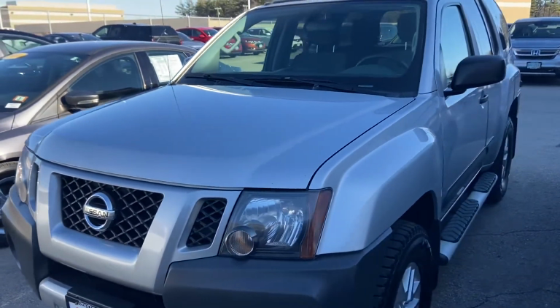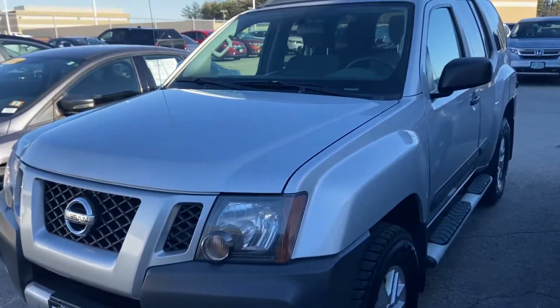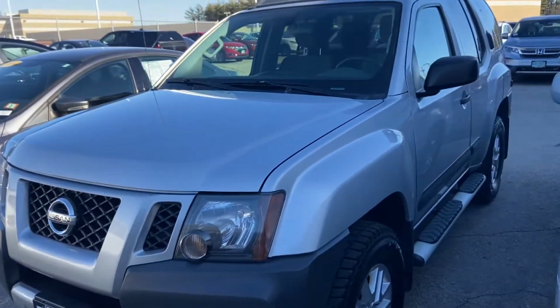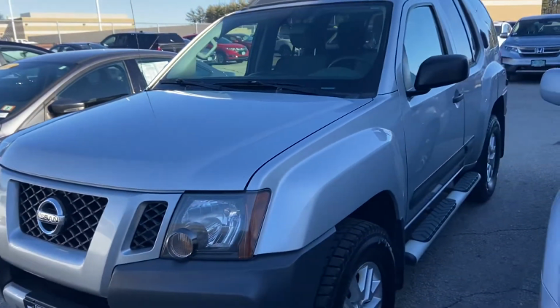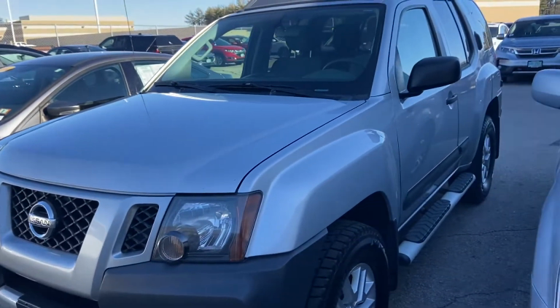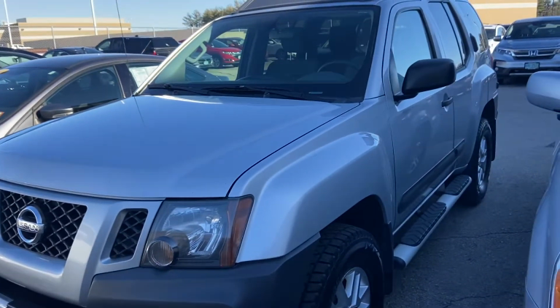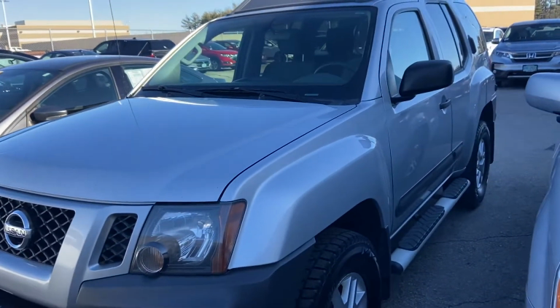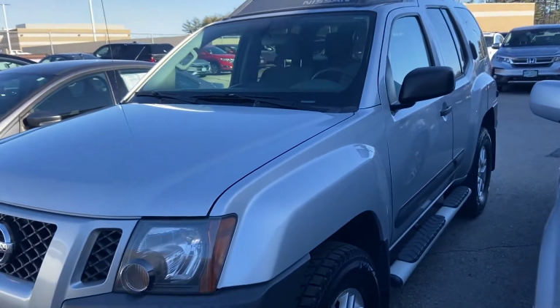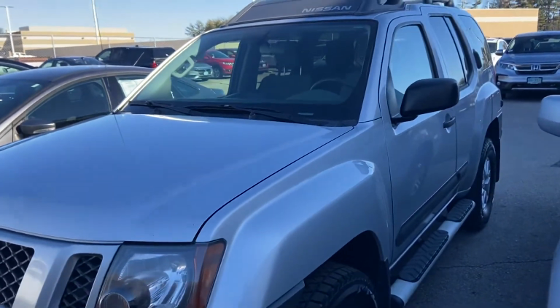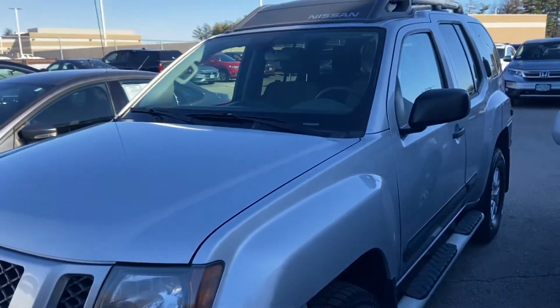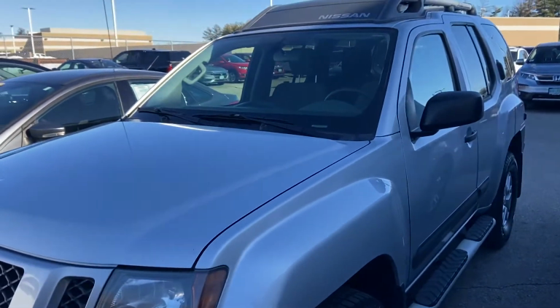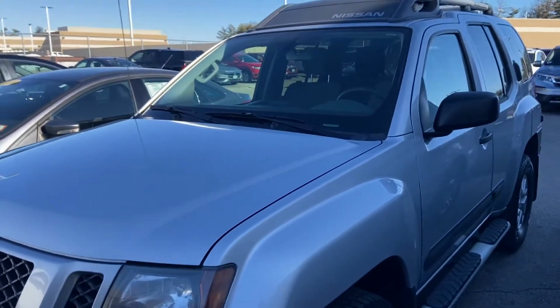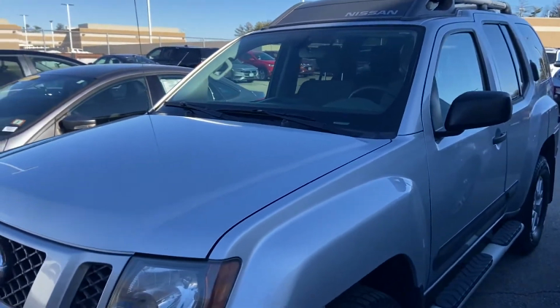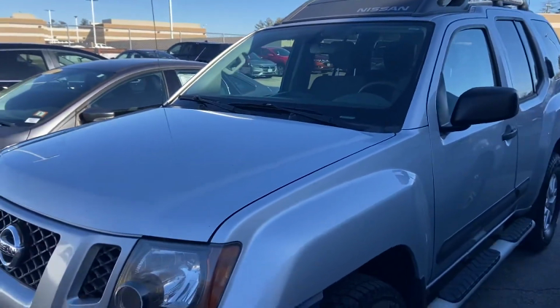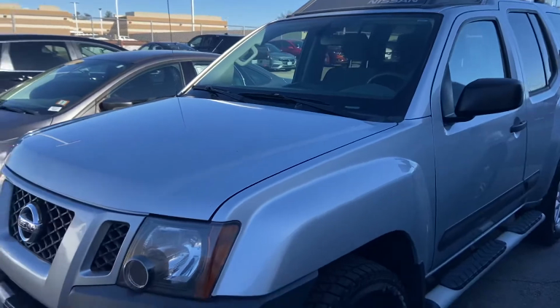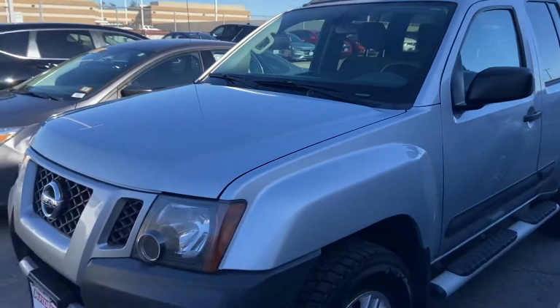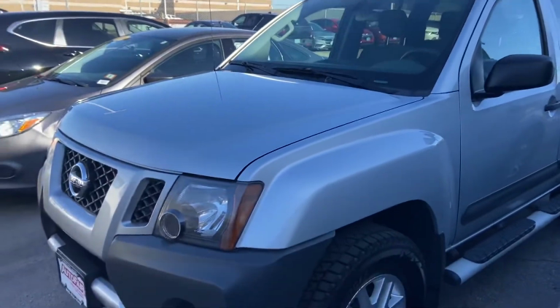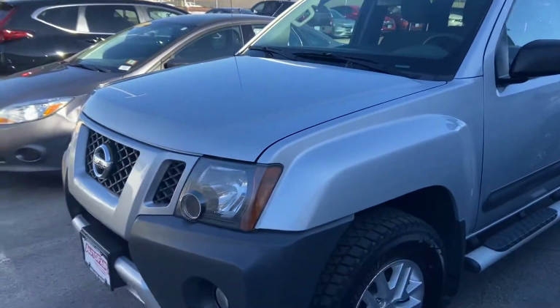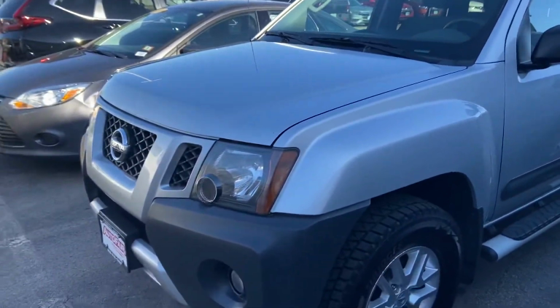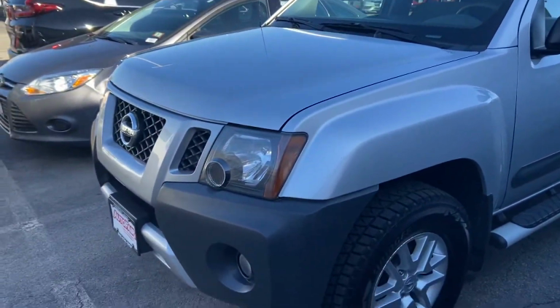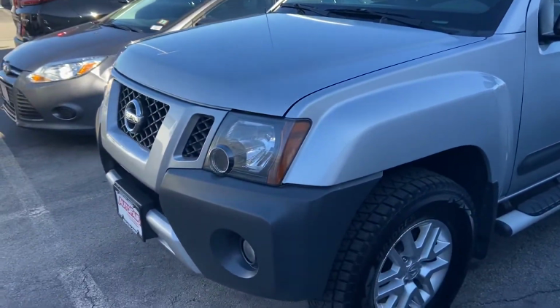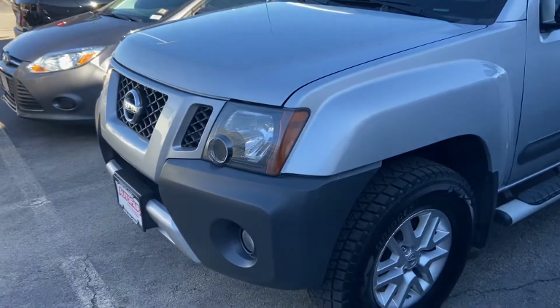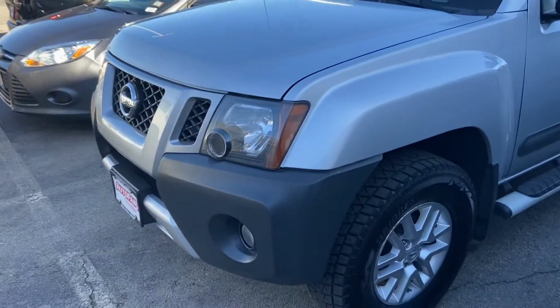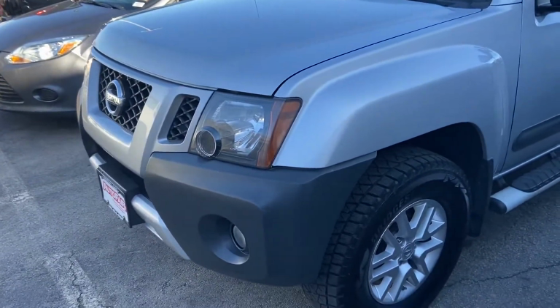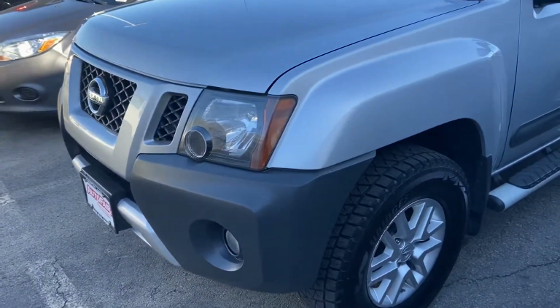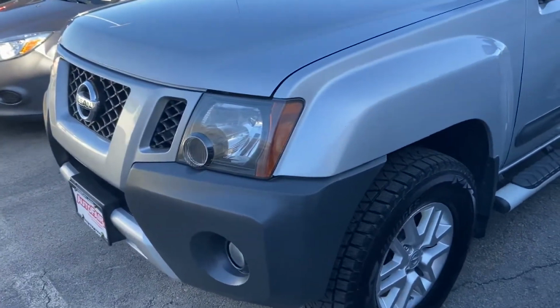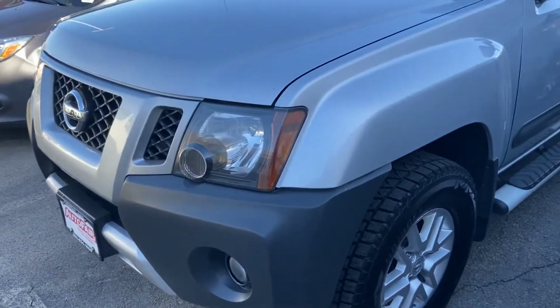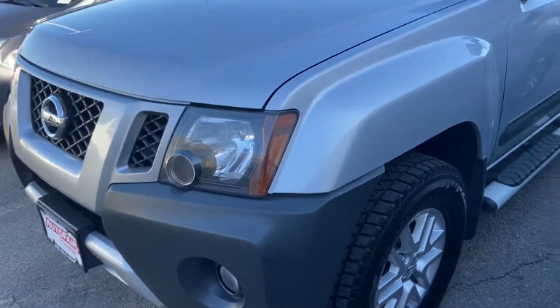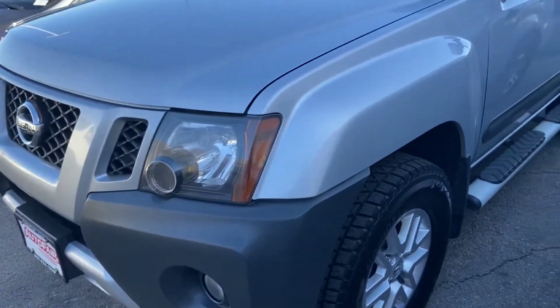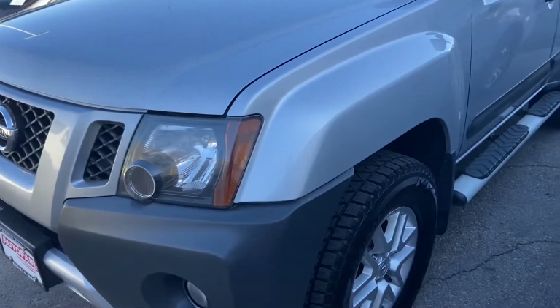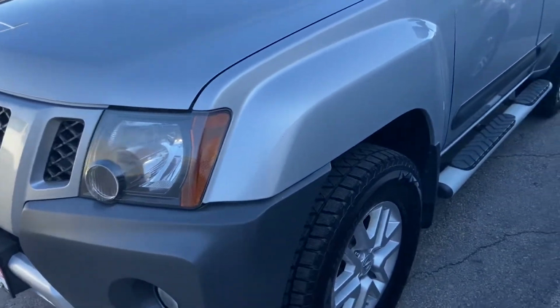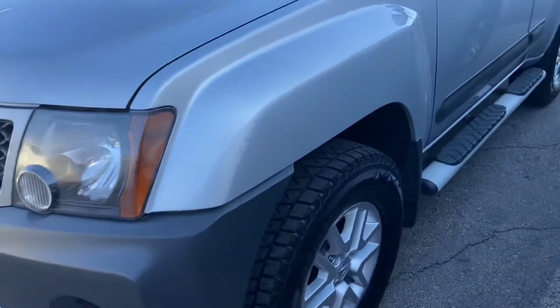Thank you very much for showing some interest in this beautiful 2015 Nissan Xterra that I have here. Wanted to jump into it as well as answer a couple of your questions here.